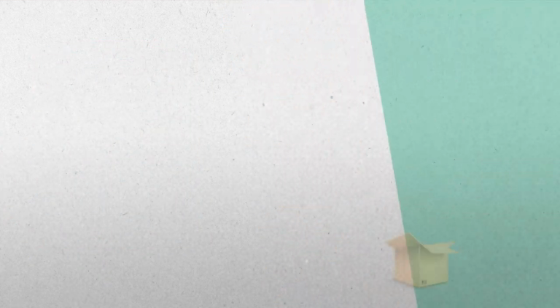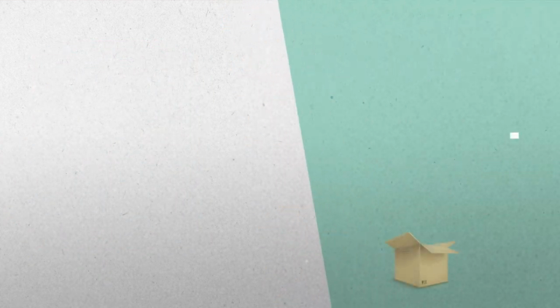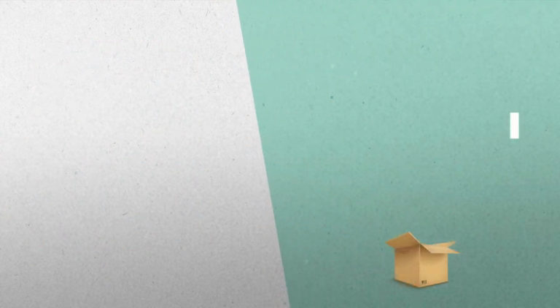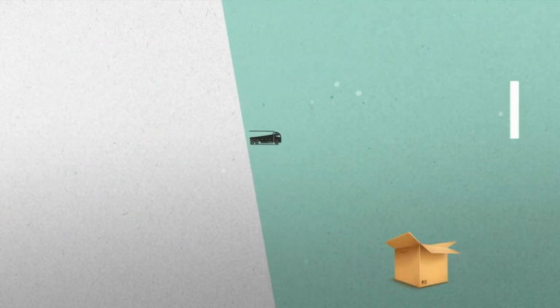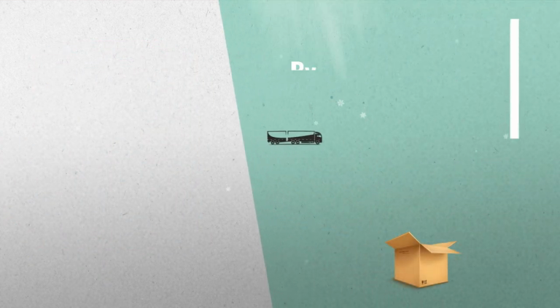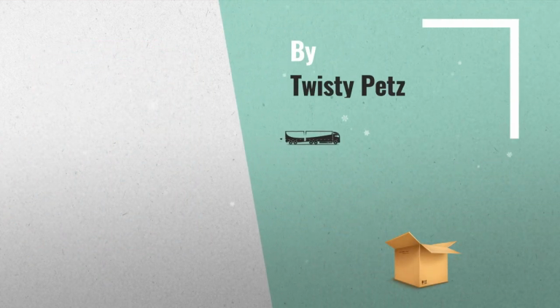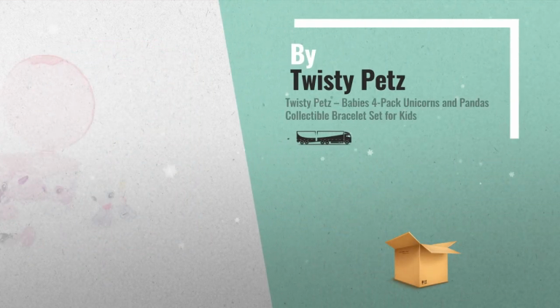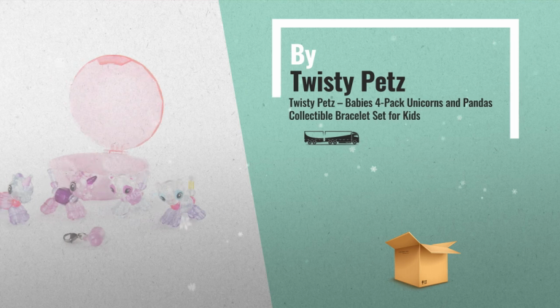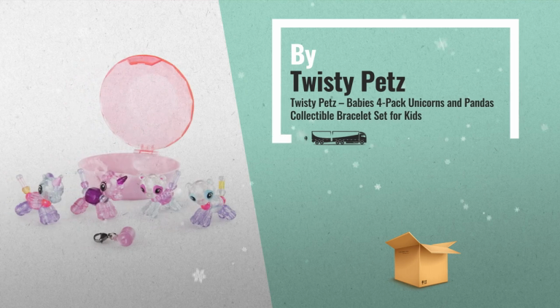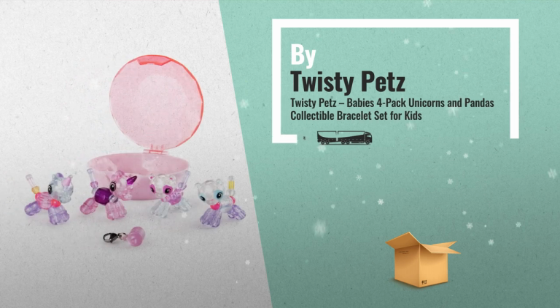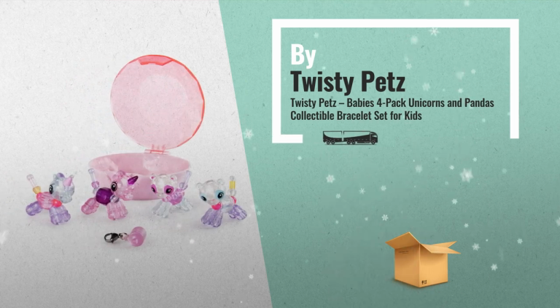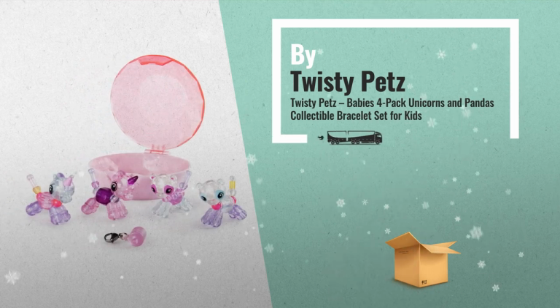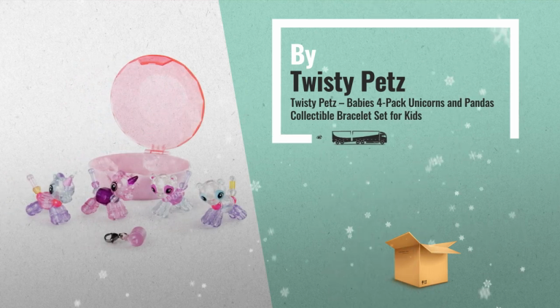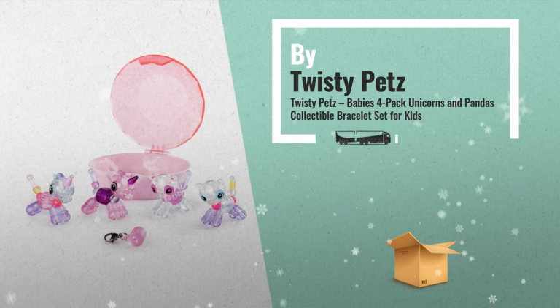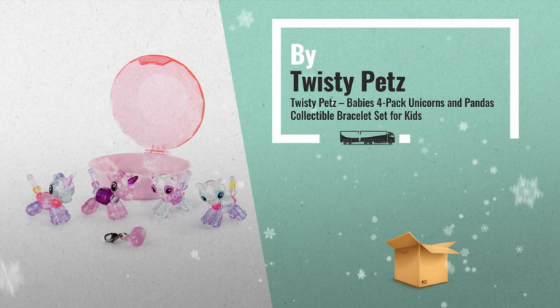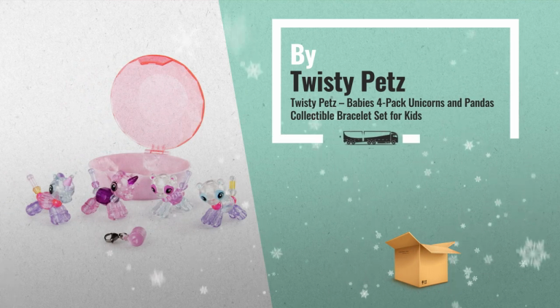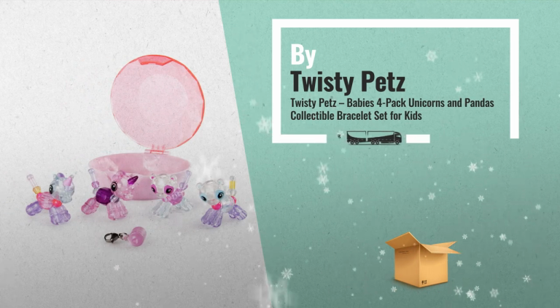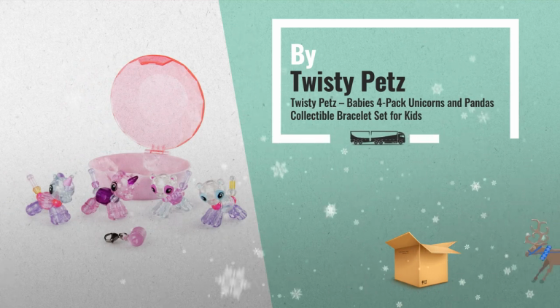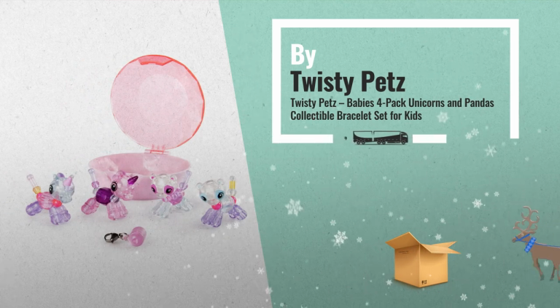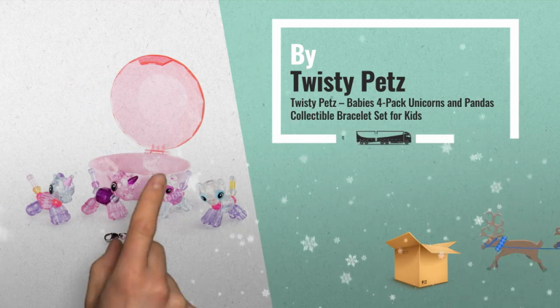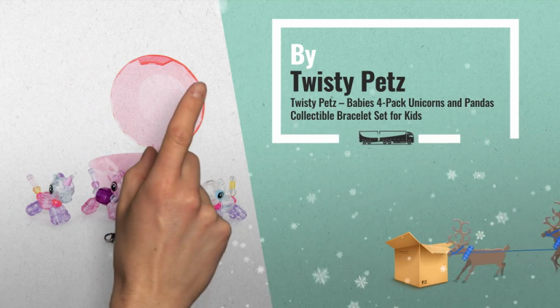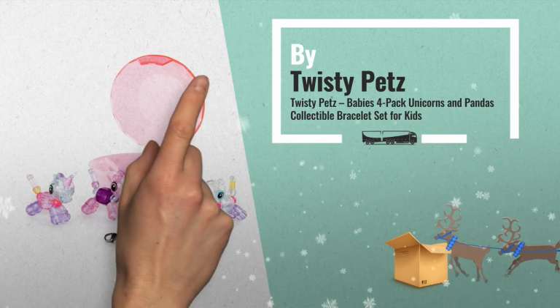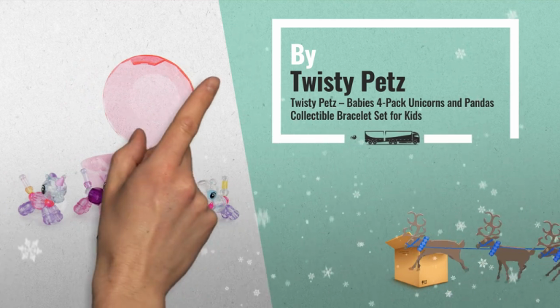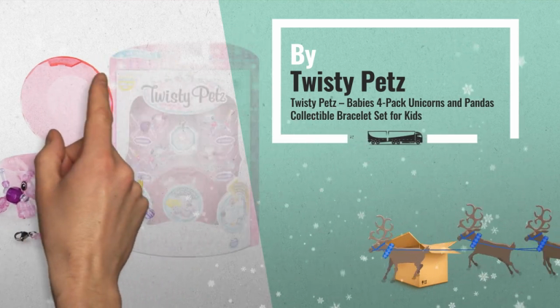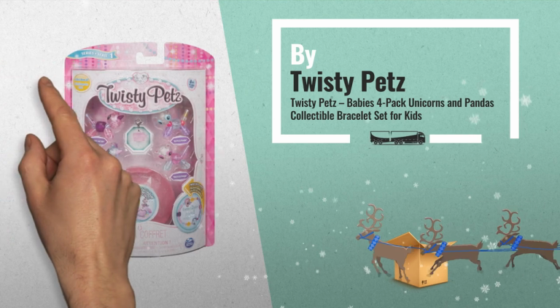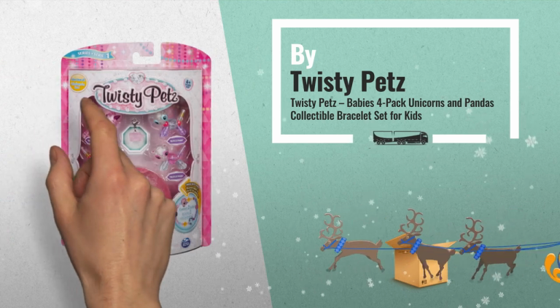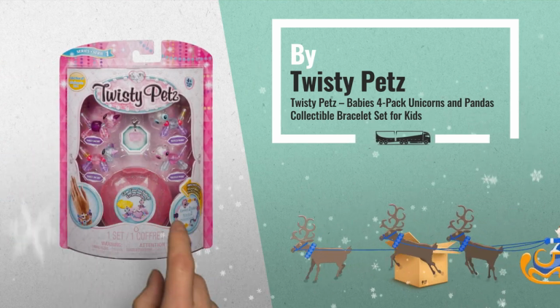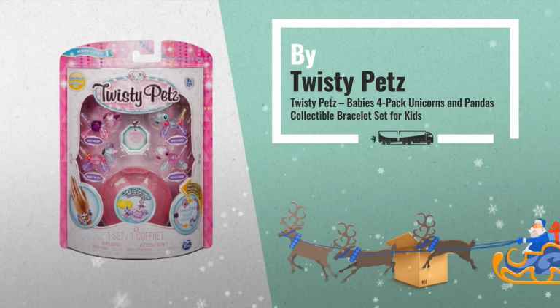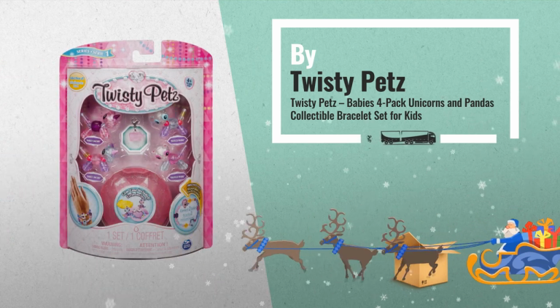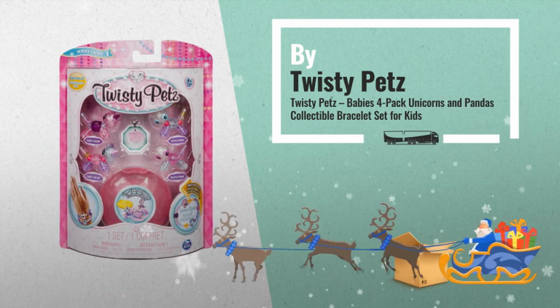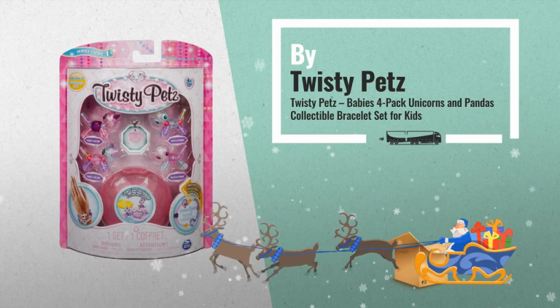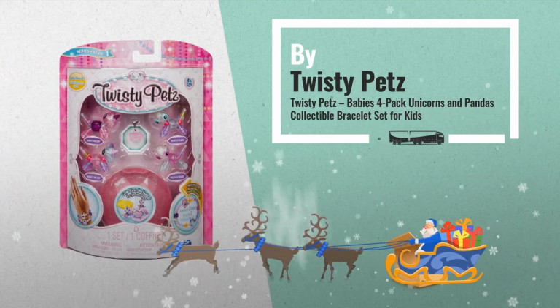Number 6: connect two Twisty Pets babies together and create a blingy bracelet. To transform from bracelet to adorable animal, simply twist.